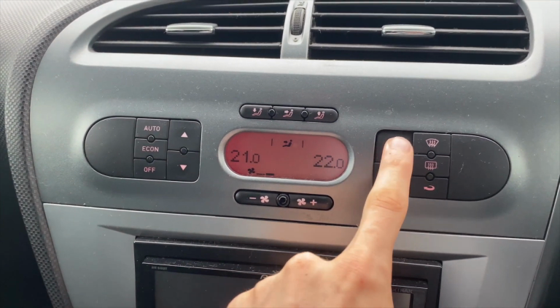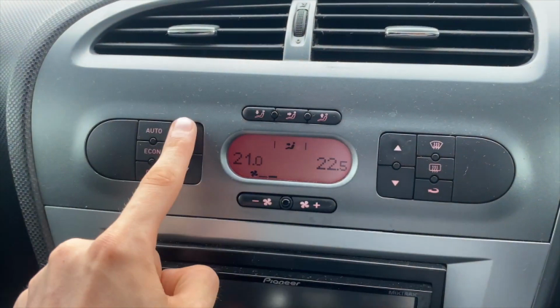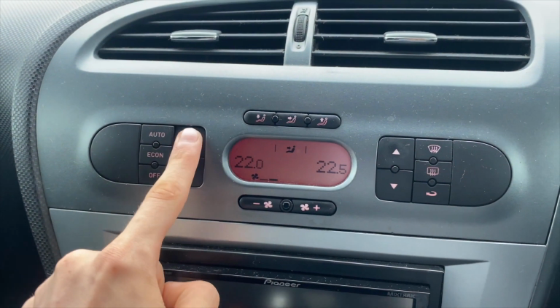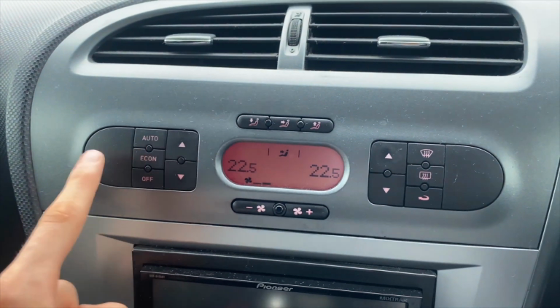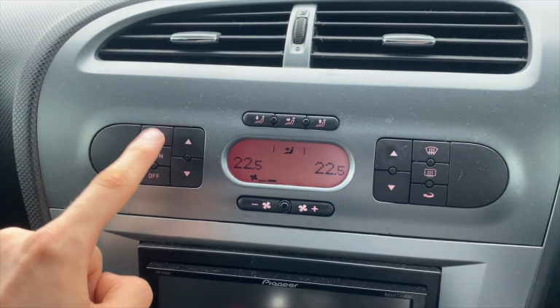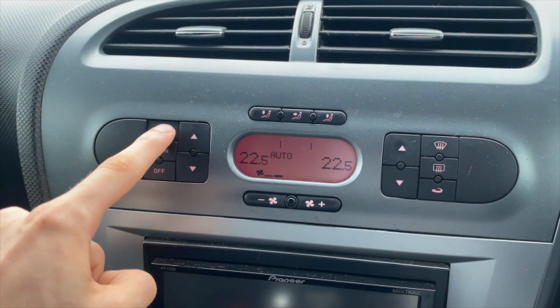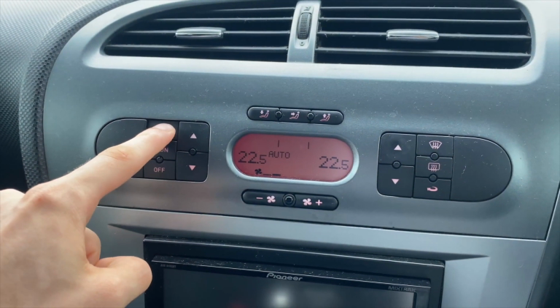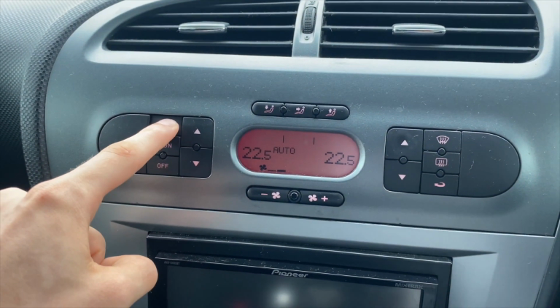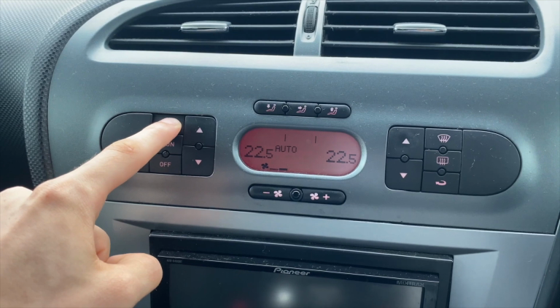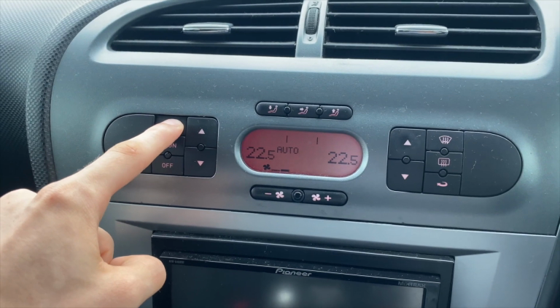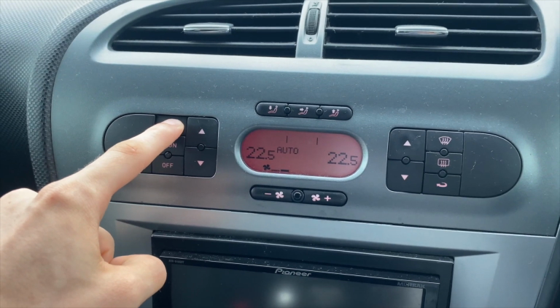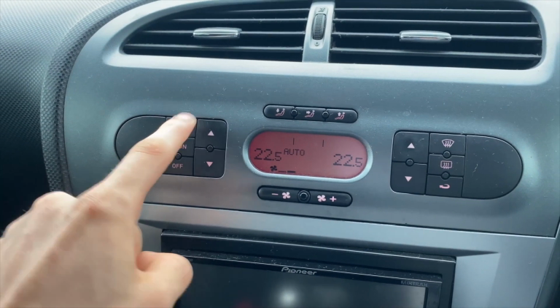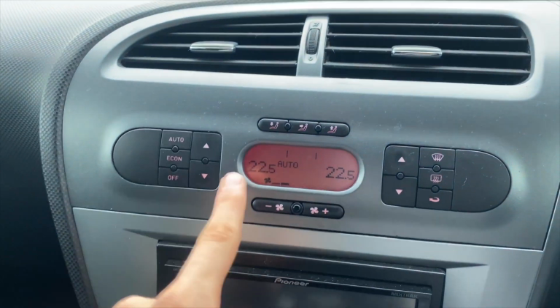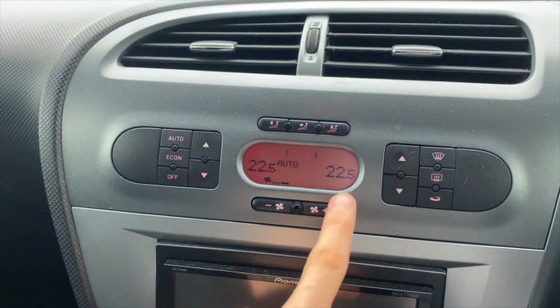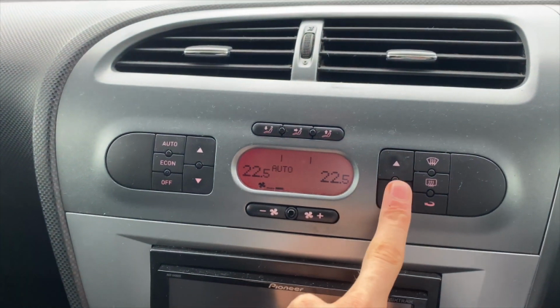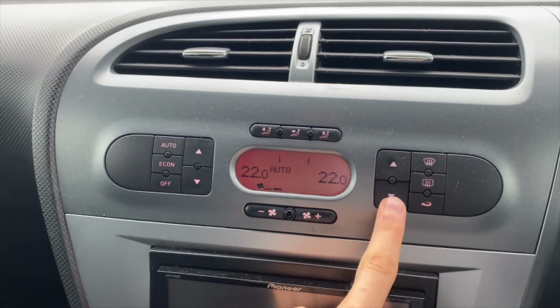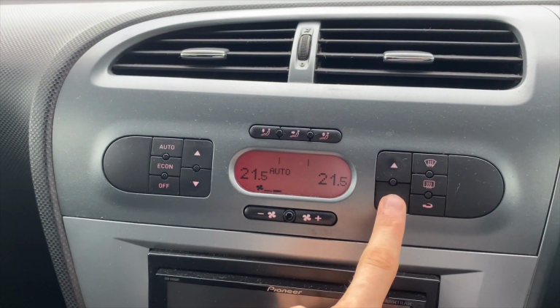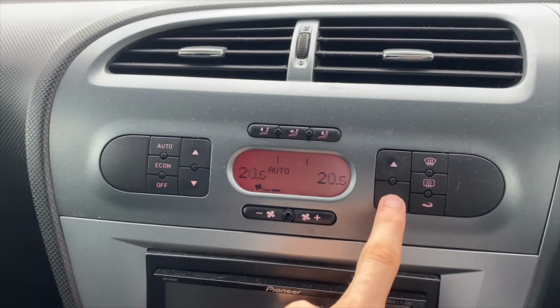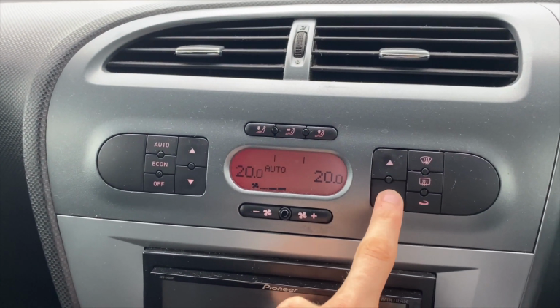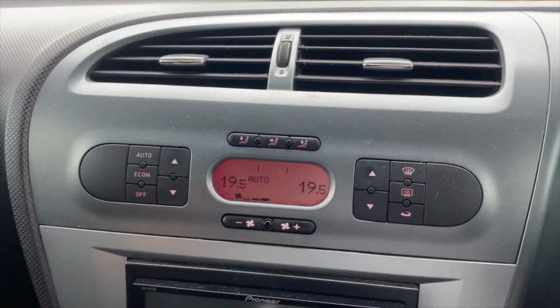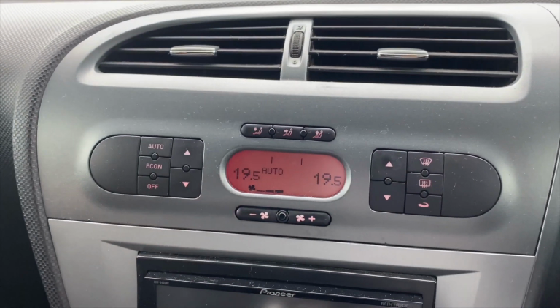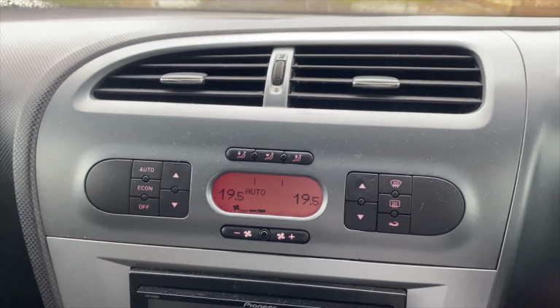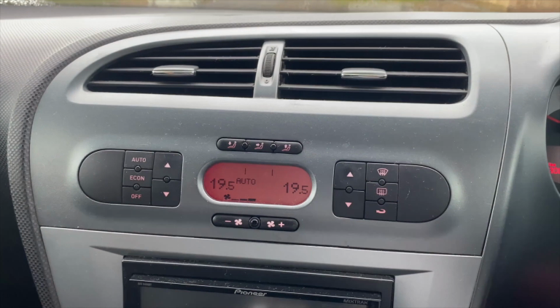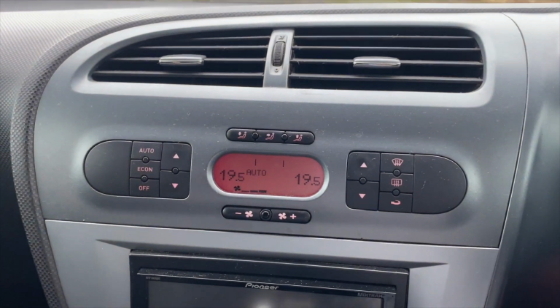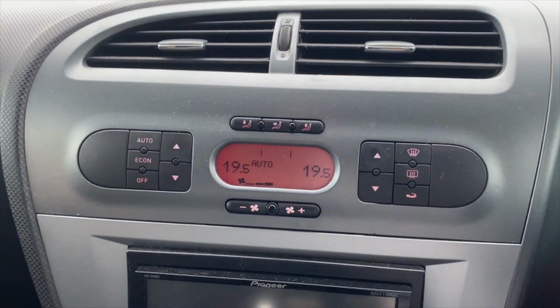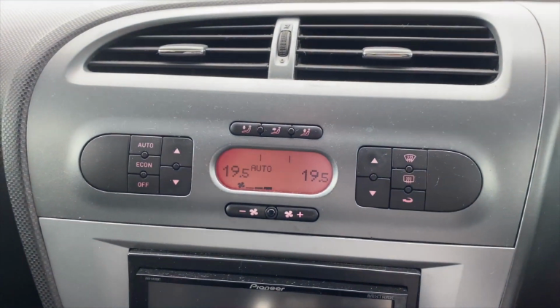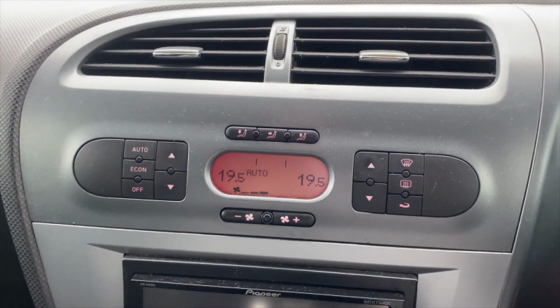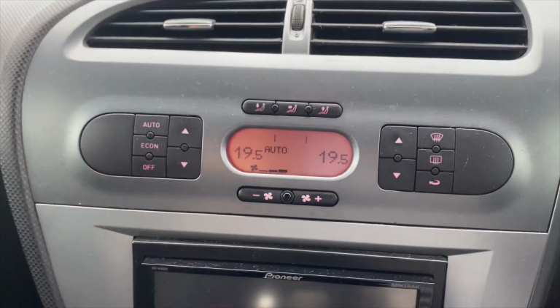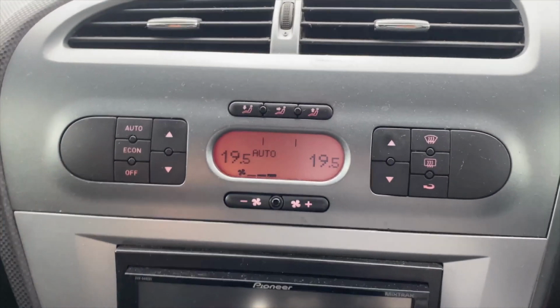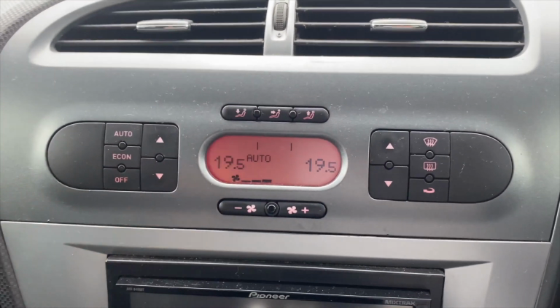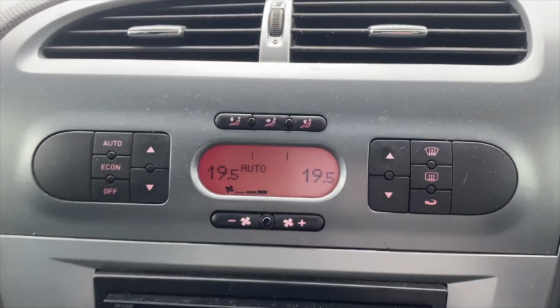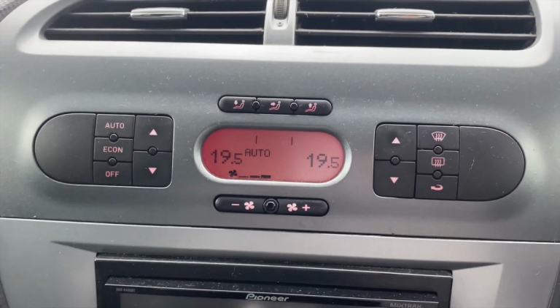But as soon as you hold AUTO for three seconds, it calibrates both of them together and you can set them at the same time while you're driving. This is an absolute godsend — you are welcome.